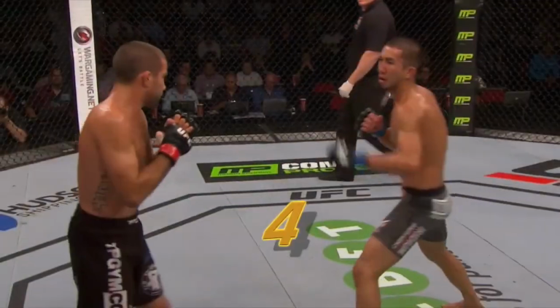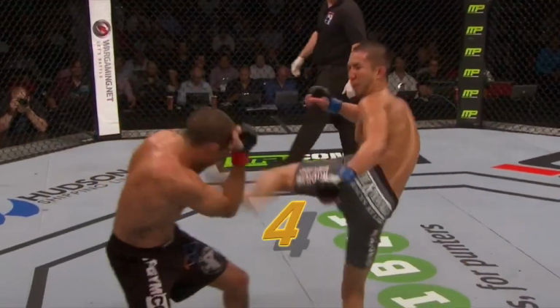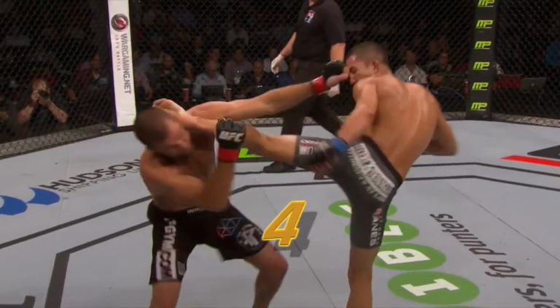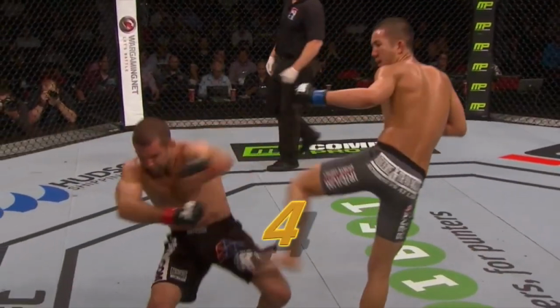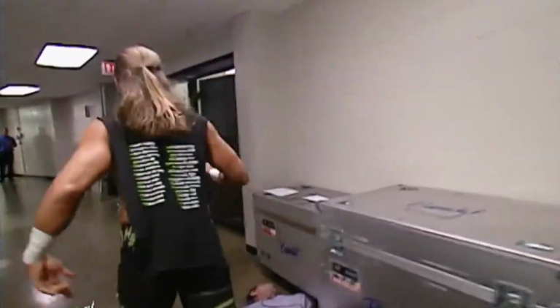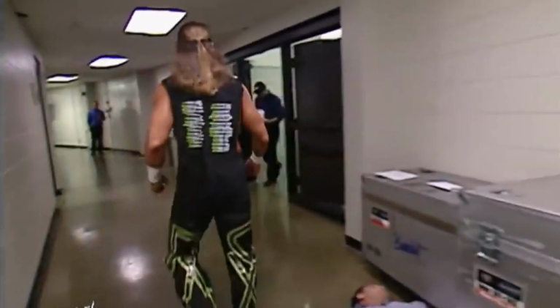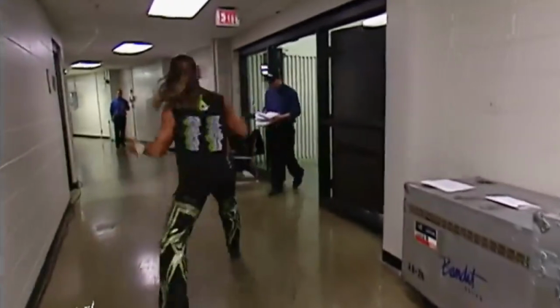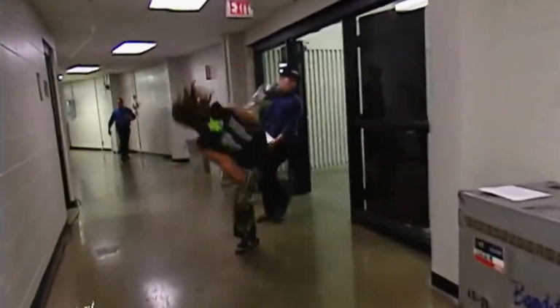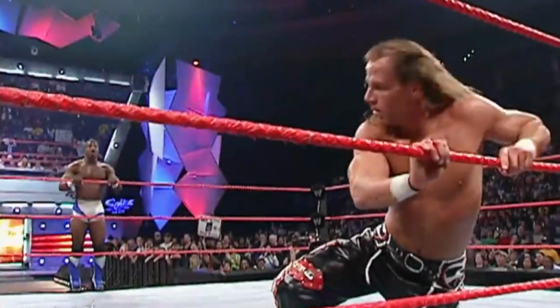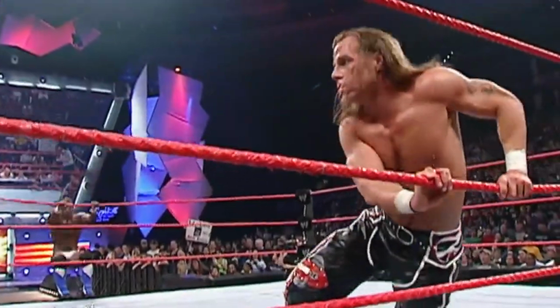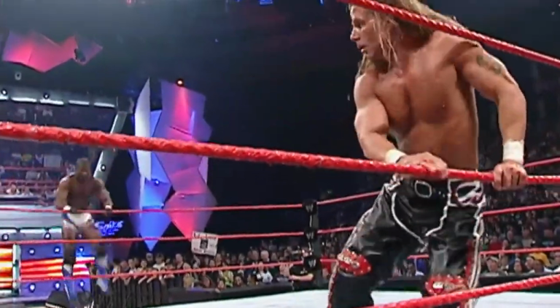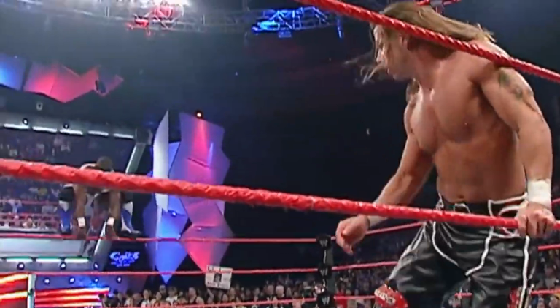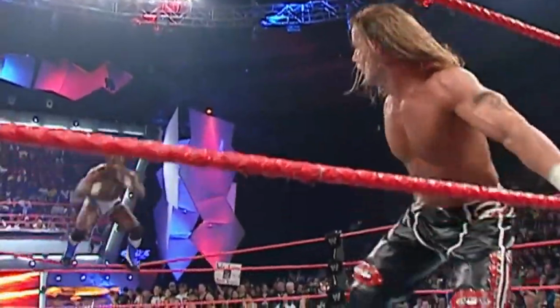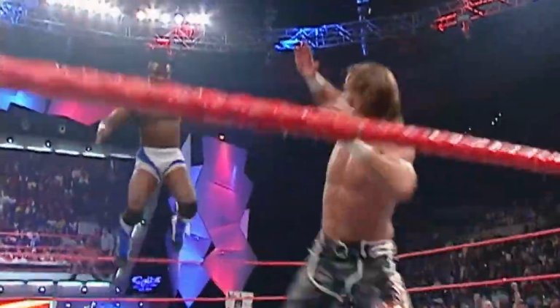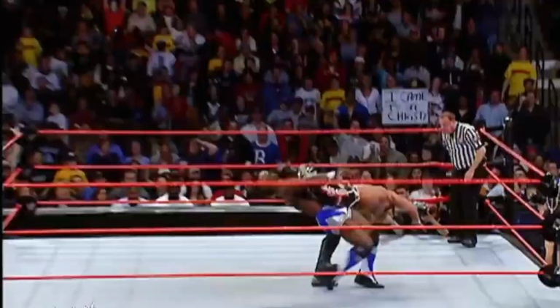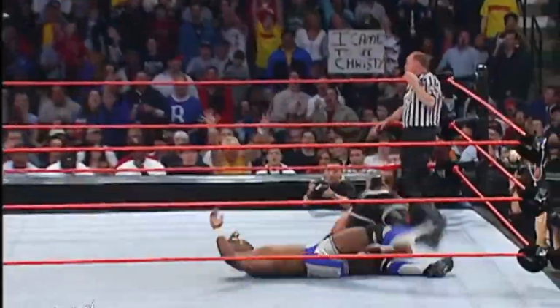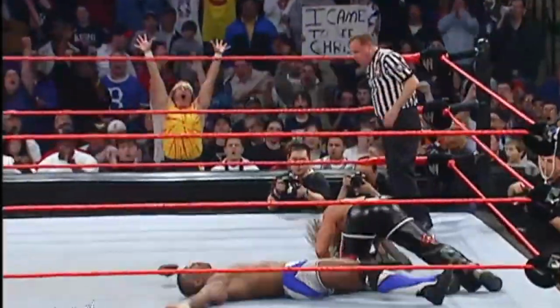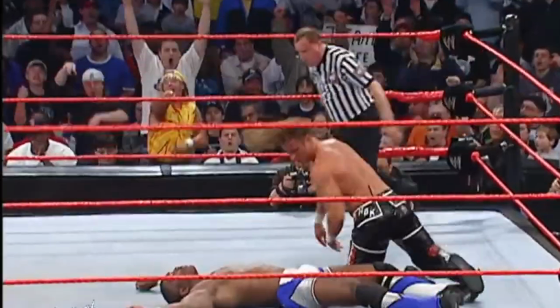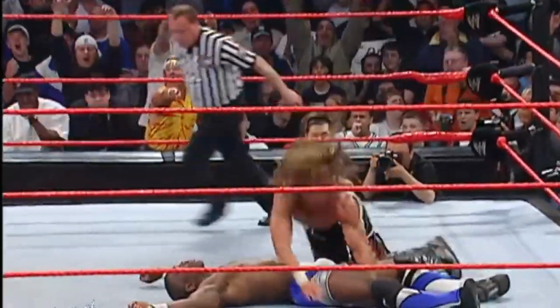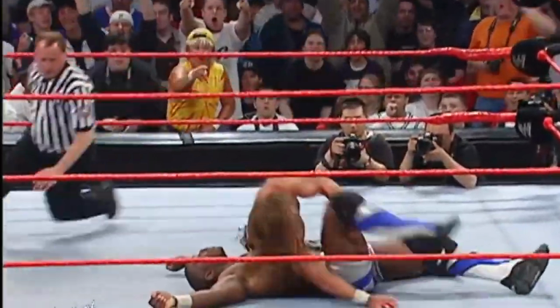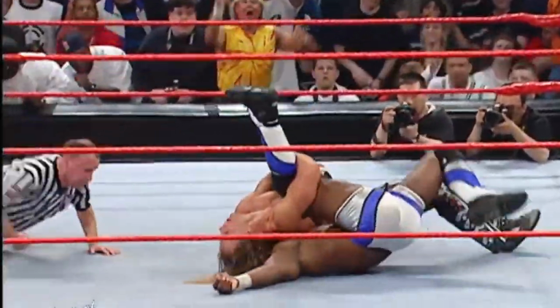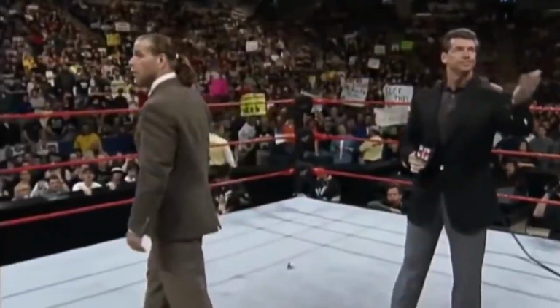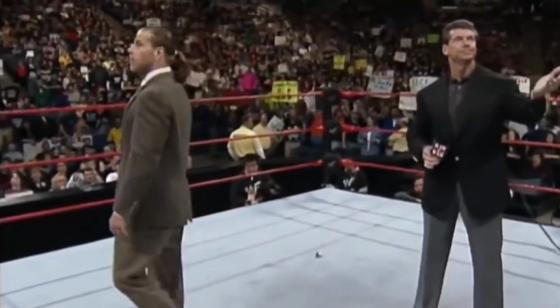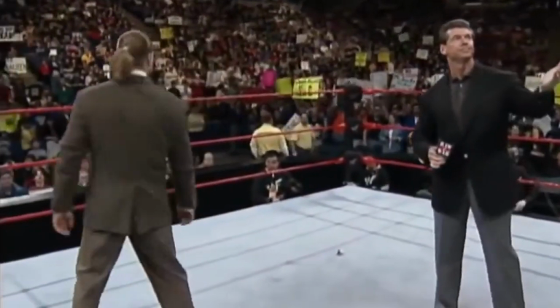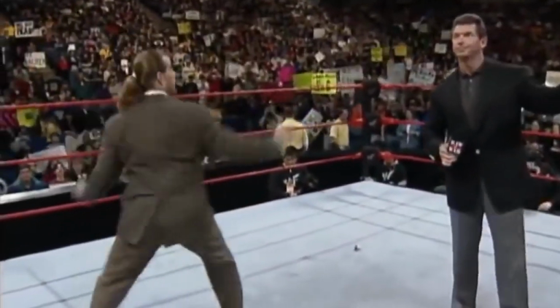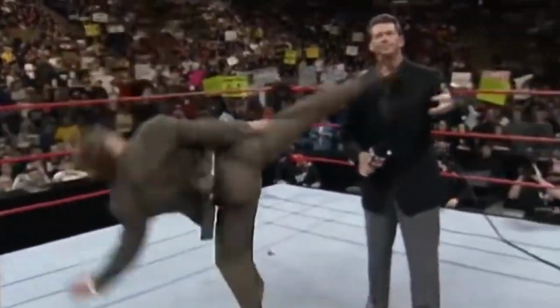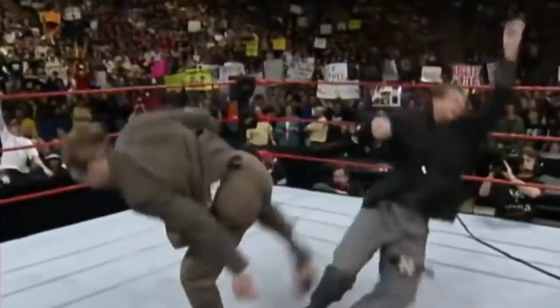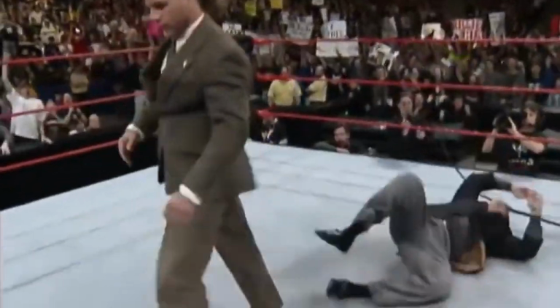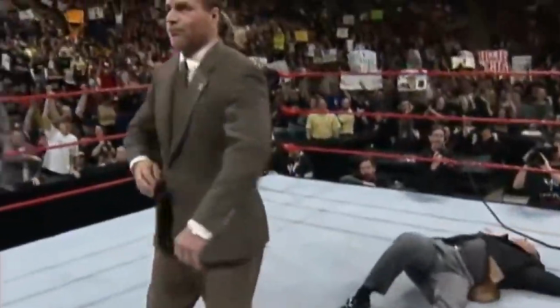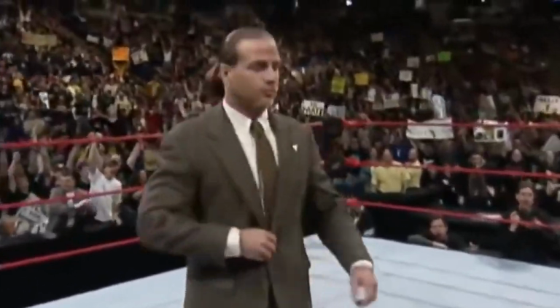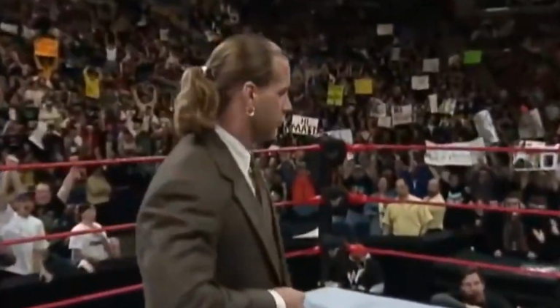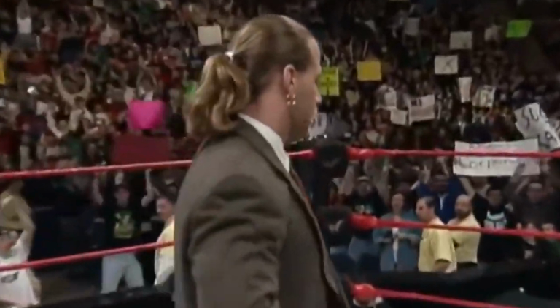Number 4: Sweet Chin Music. Sweet Chin Music, also known as the super kick, is a high-impact move that the Heartbreak Kid Shawn Michaels used to capture several WWE championships. The super kick is essentially a high side thrust kick that lands on an opponent's chin or another part of their head.